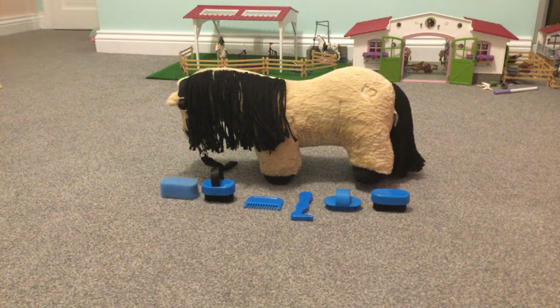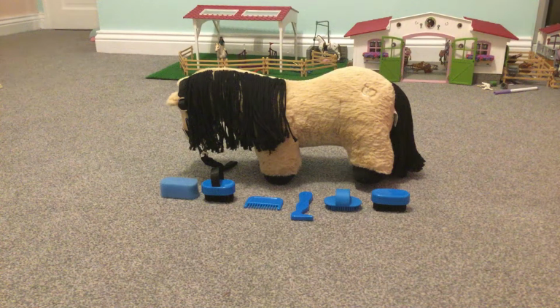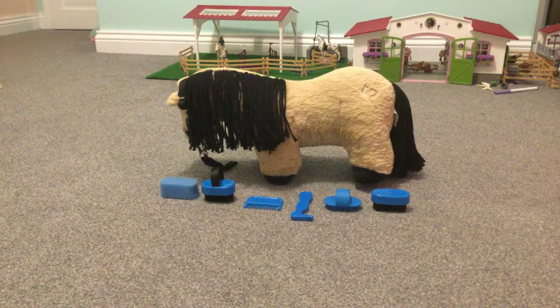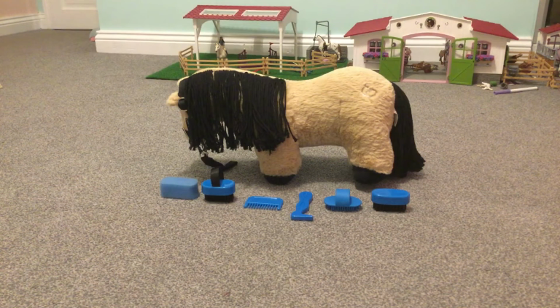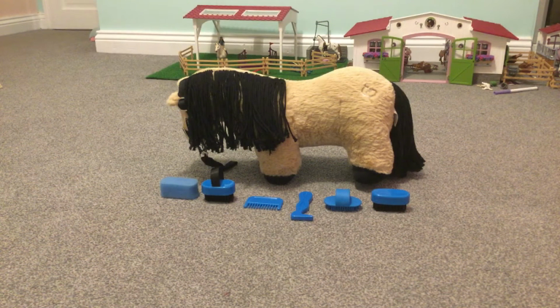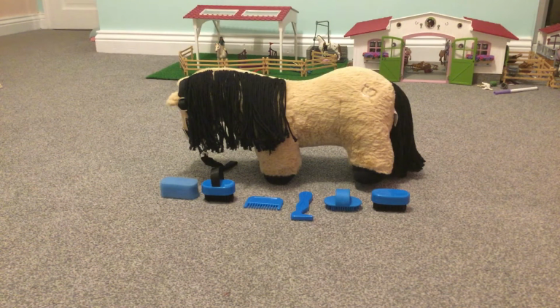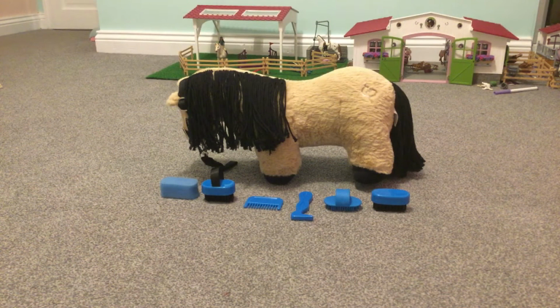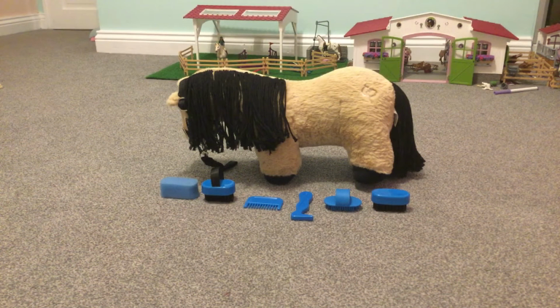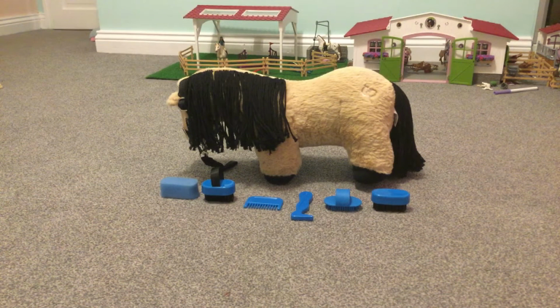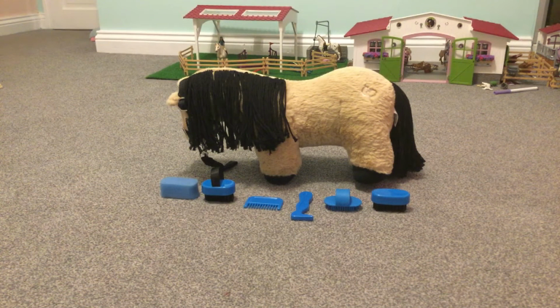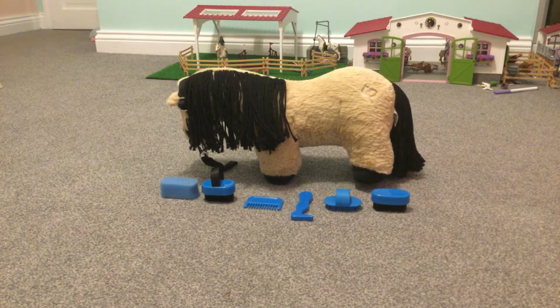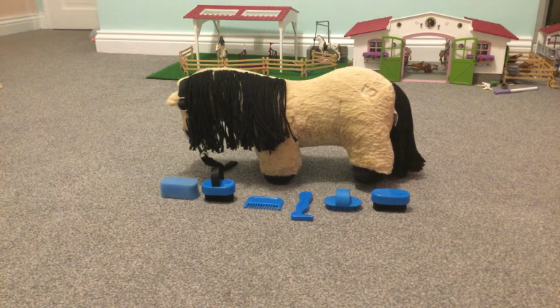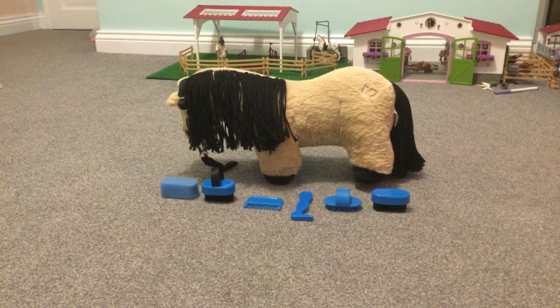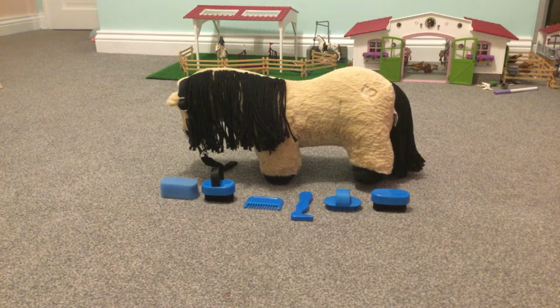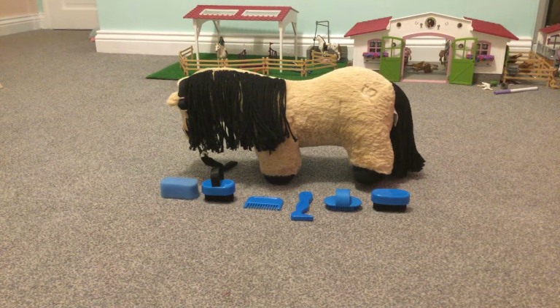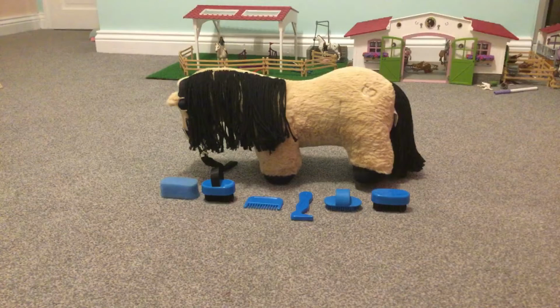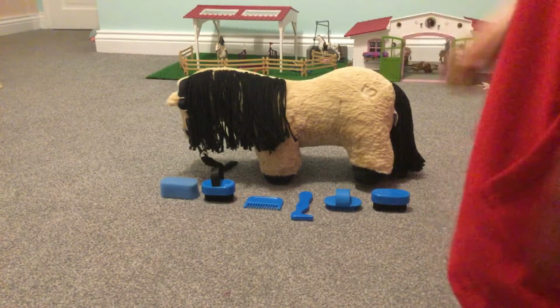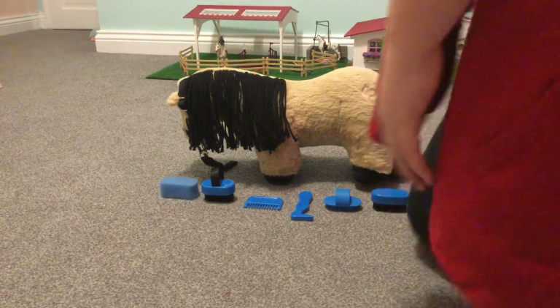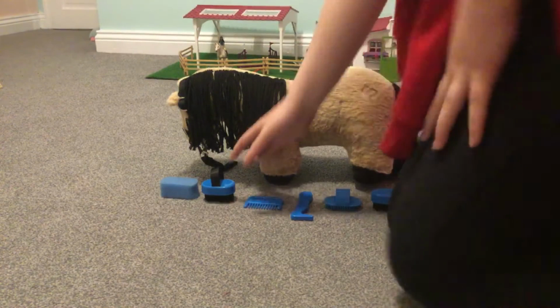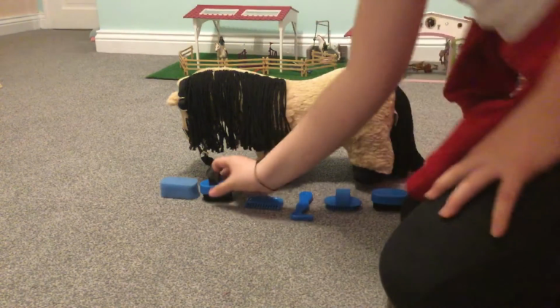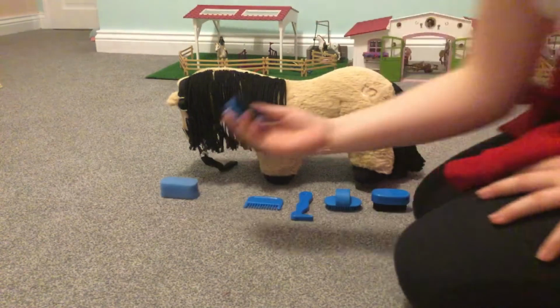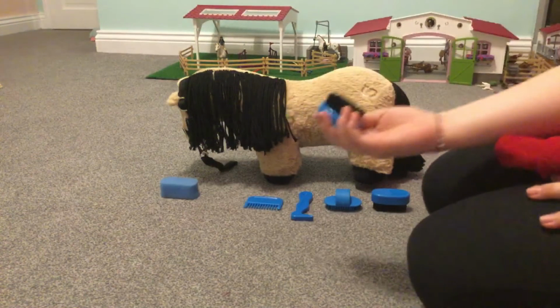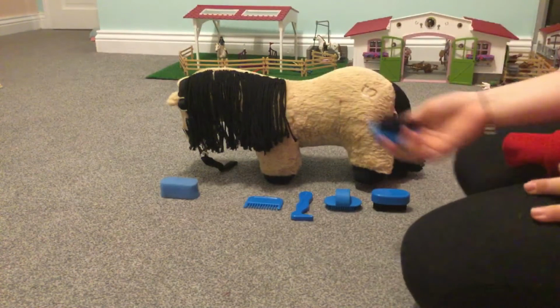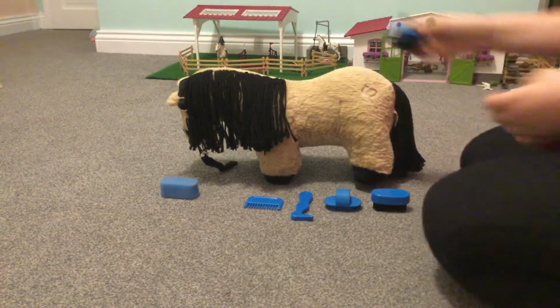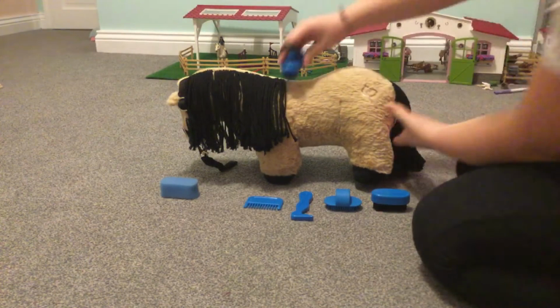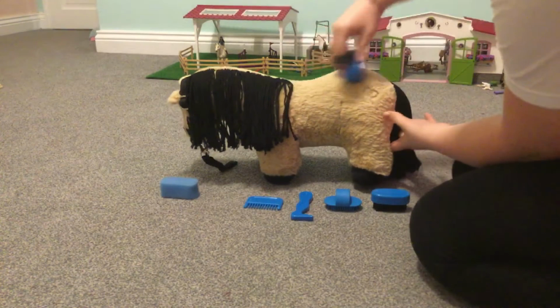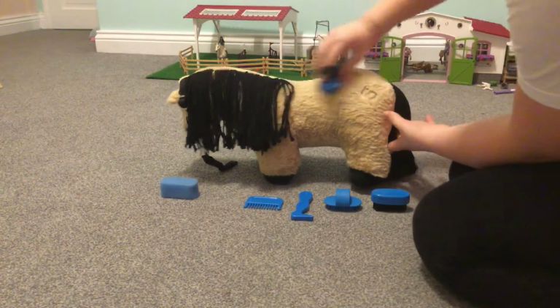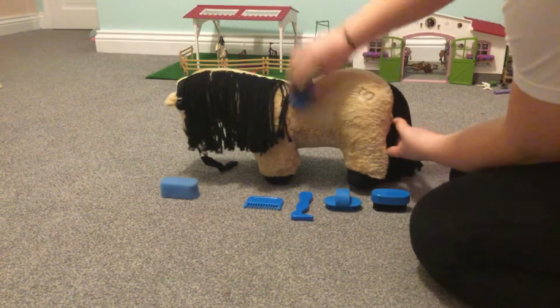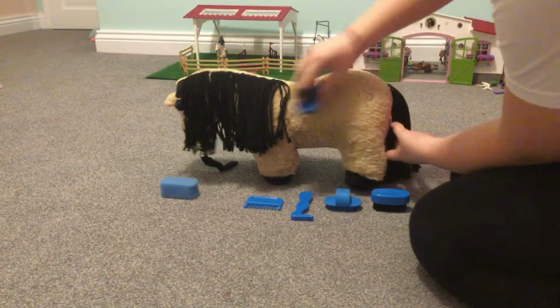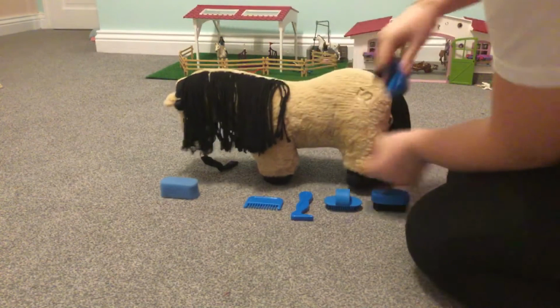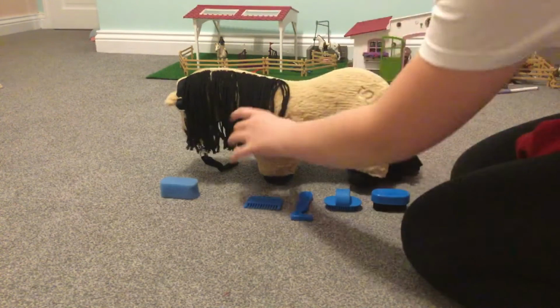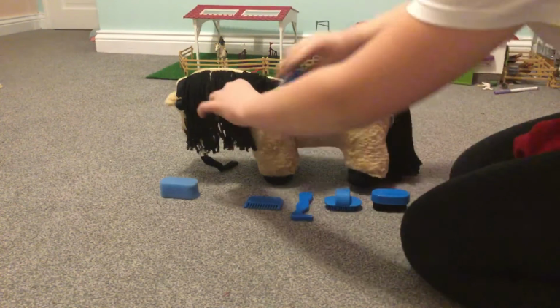Hello guys, welcome back to my channel. Today we're going to be grooming my crafty pony Popcorn. First I begin with this hard brush just to get out any of the mud that she's had from the field. Luckily she doesn't have any in today, but normally she would.